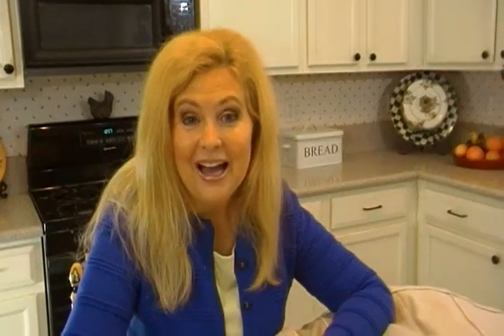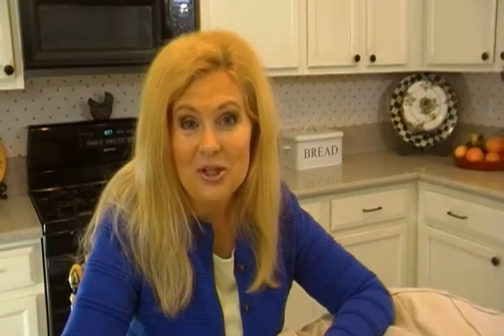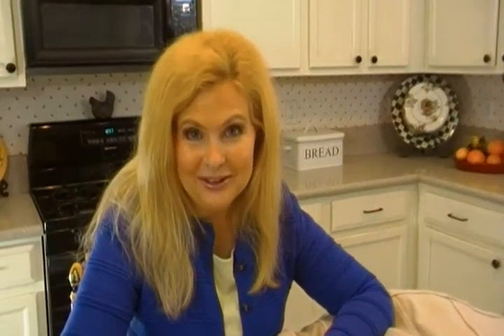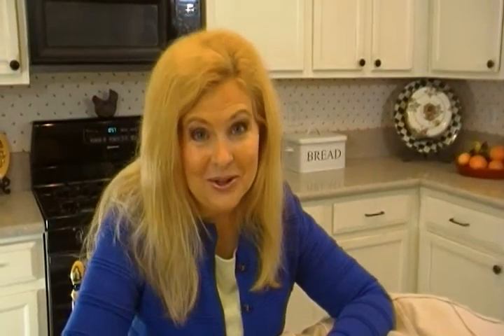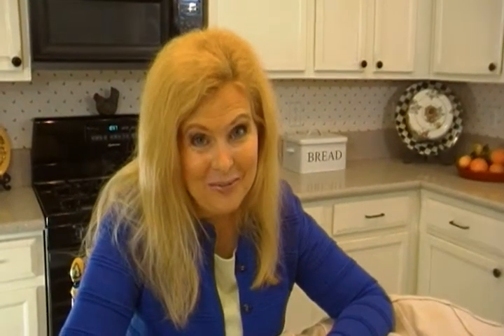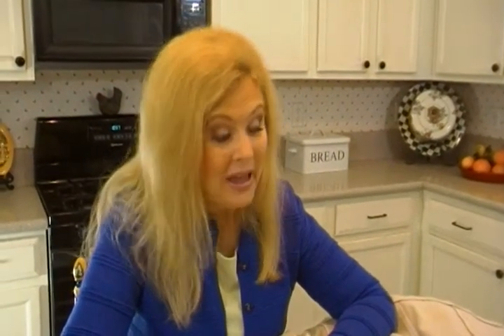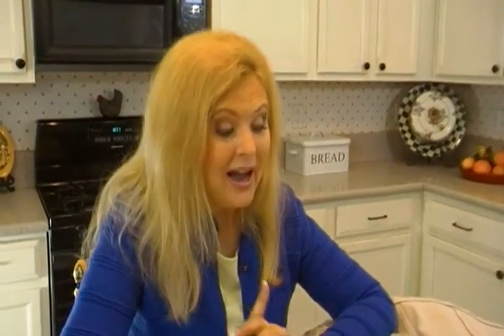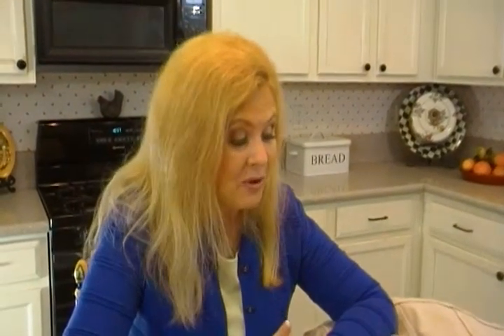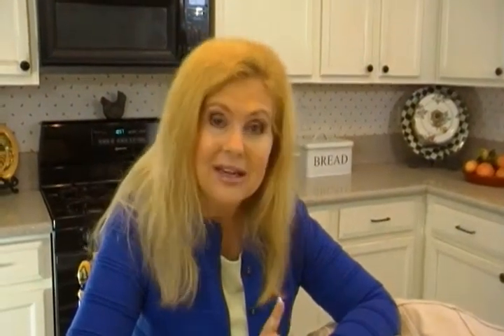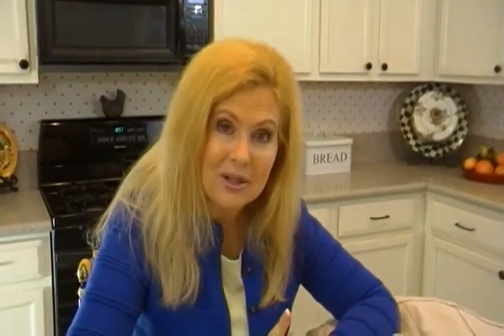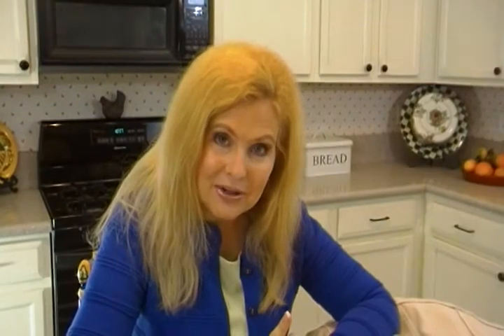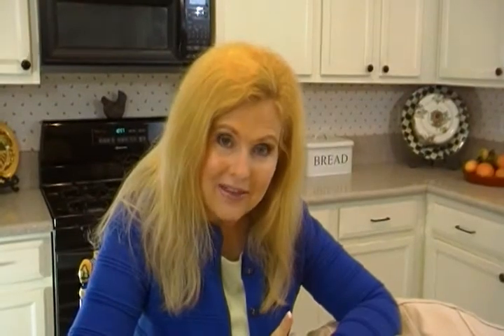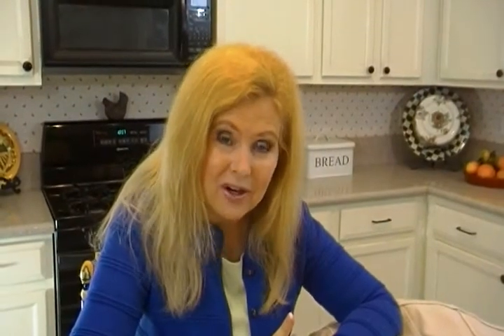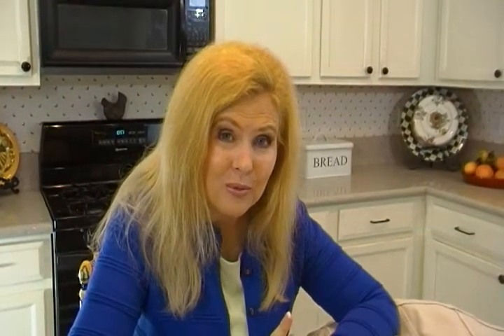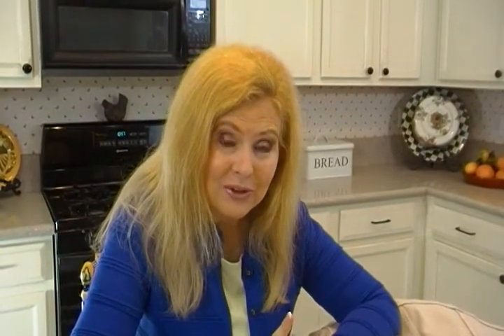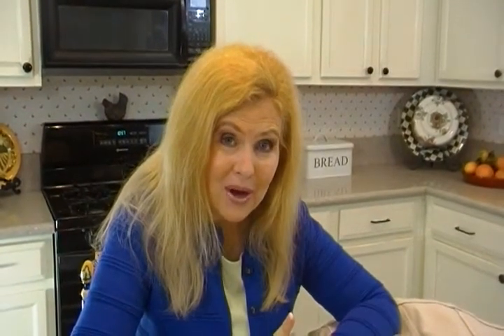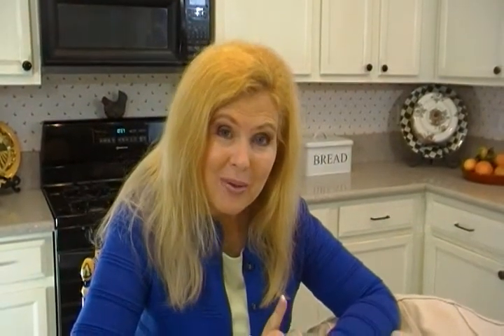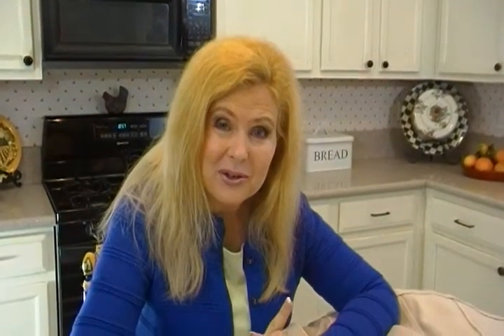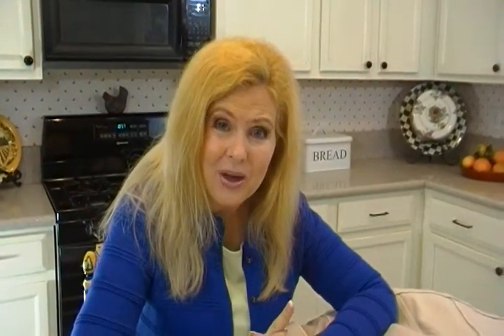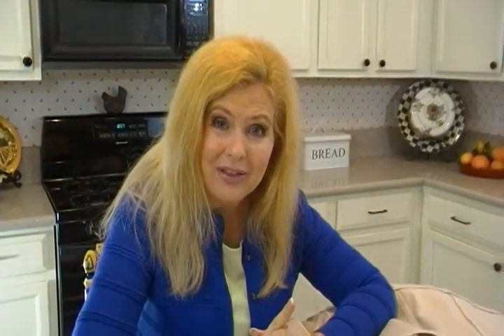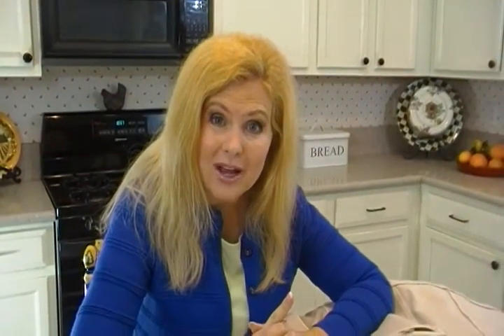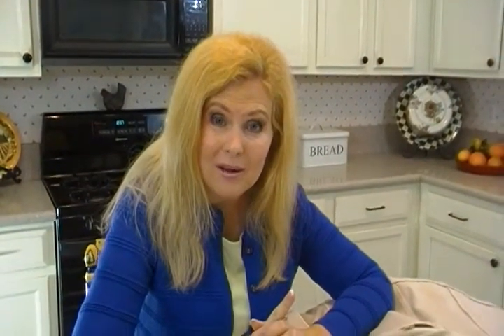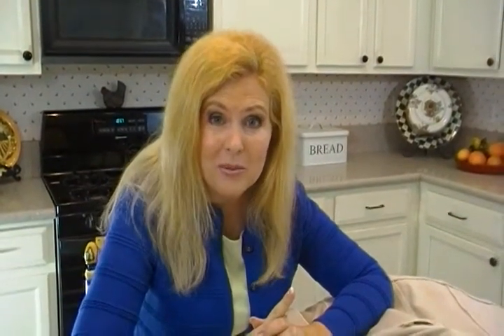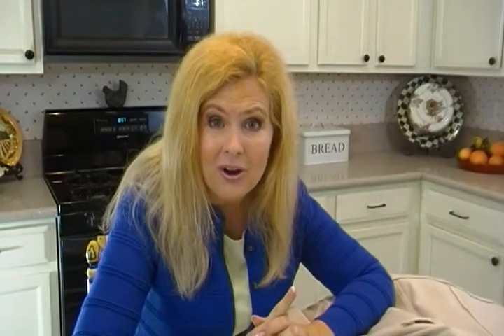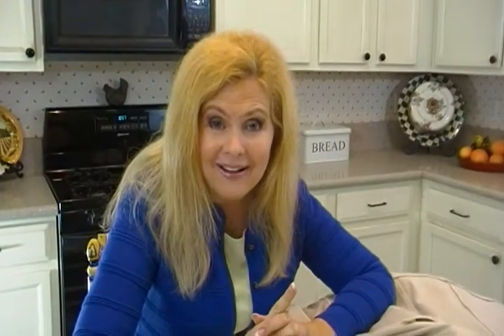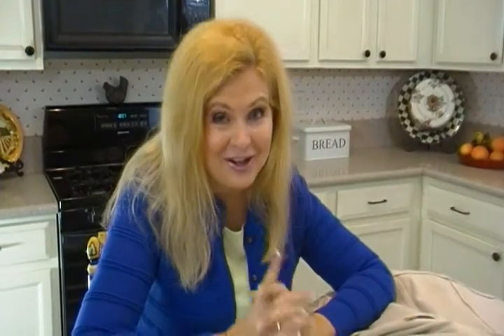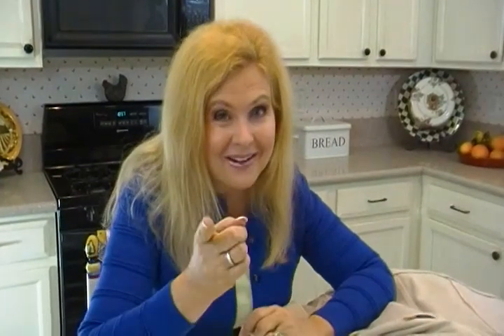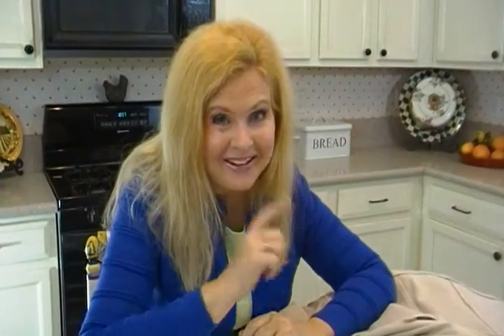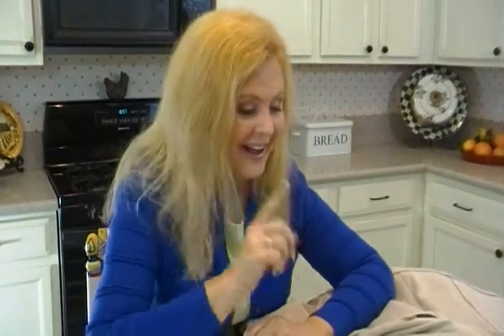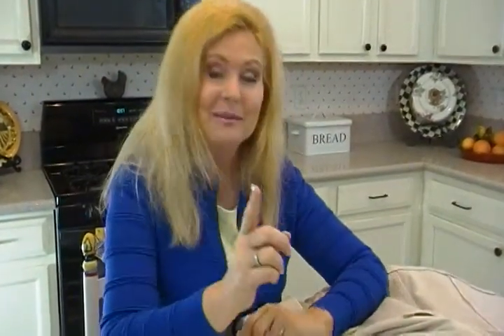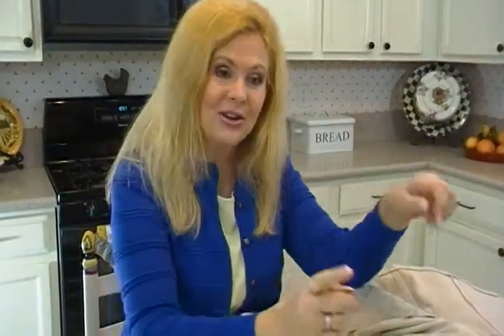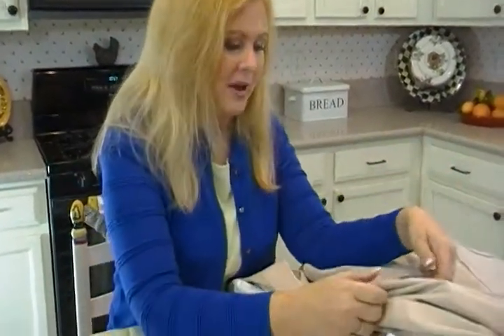Hi, I'm Joni Hilton, your YouTube mom. I am going to tell you a secret today that very few people know about how to sew on a button the right way. Most people do it wrong, and you're not going to be one of them. I'm going to show you the right way.